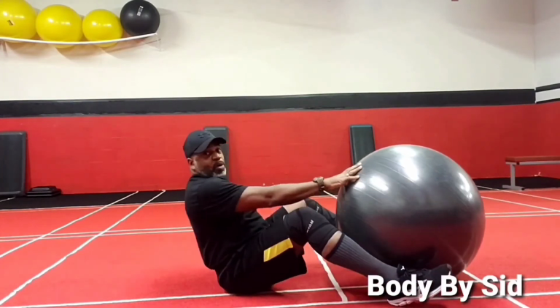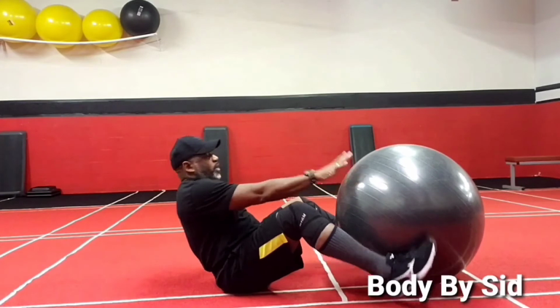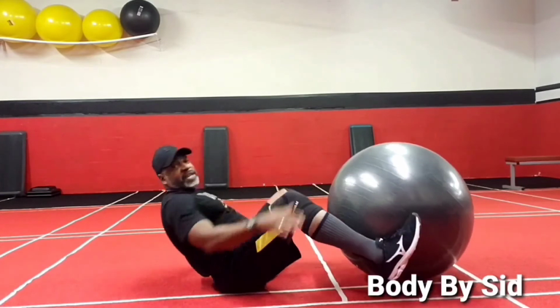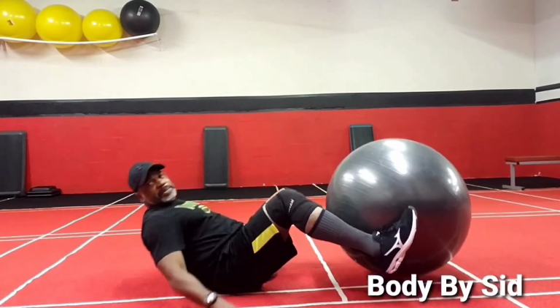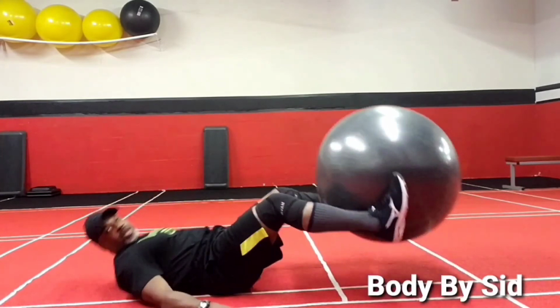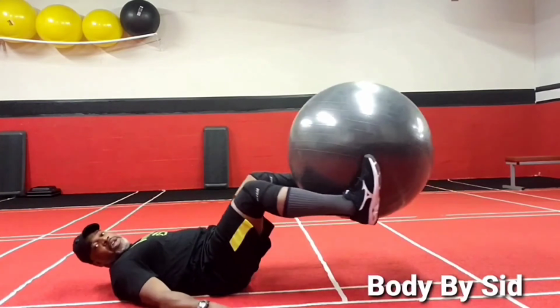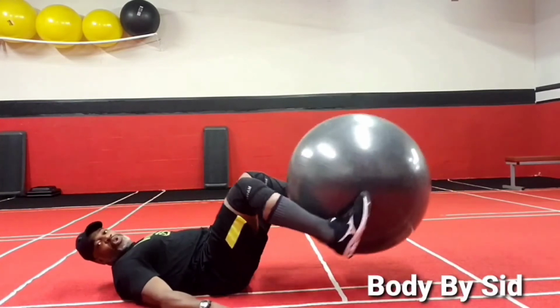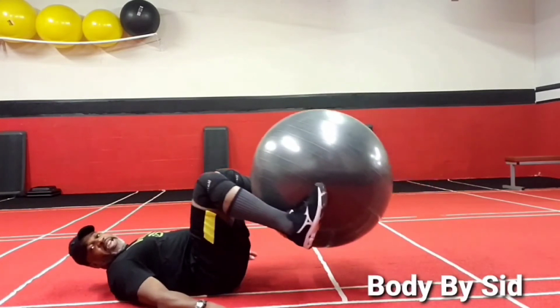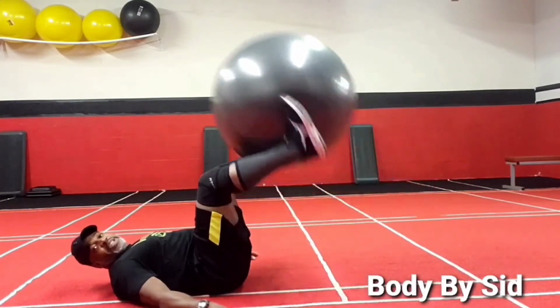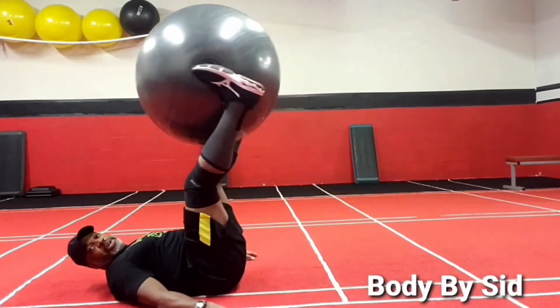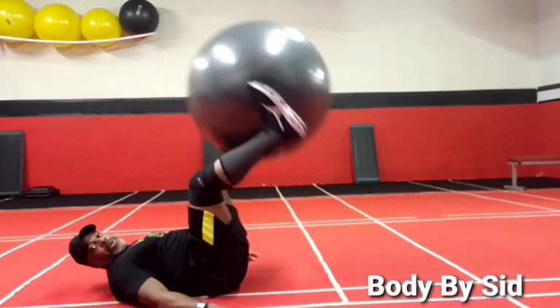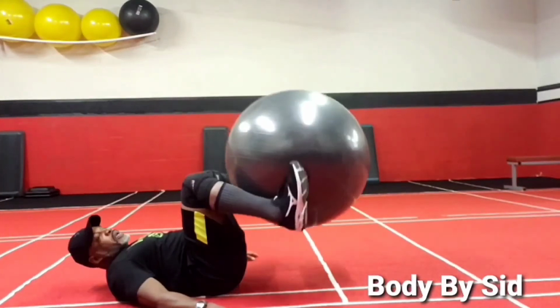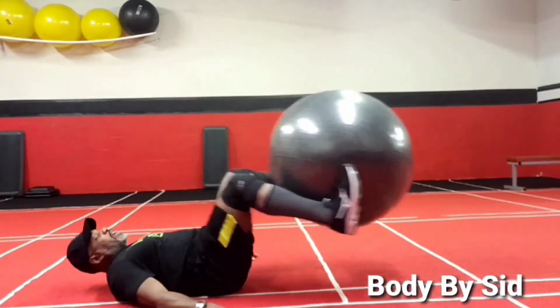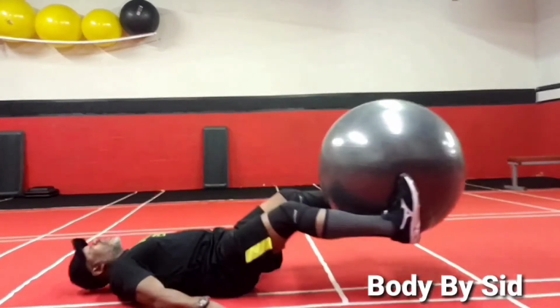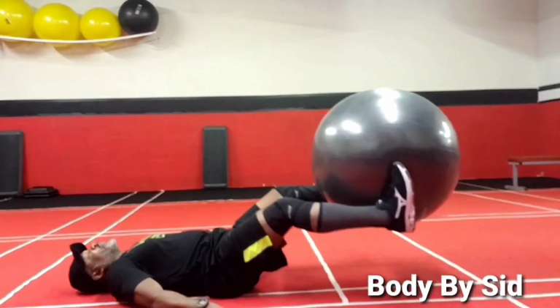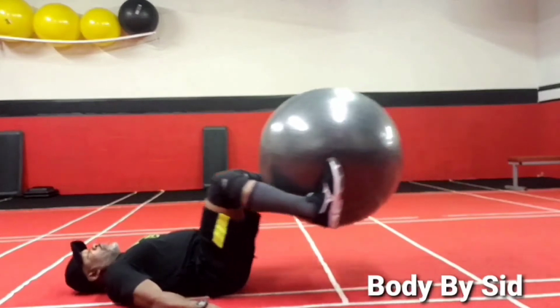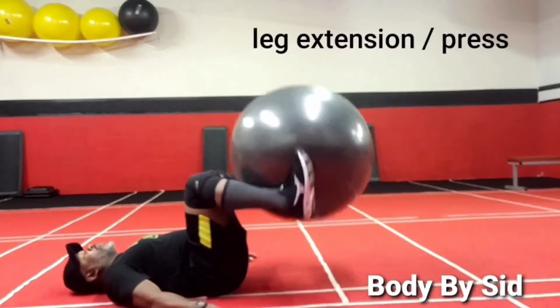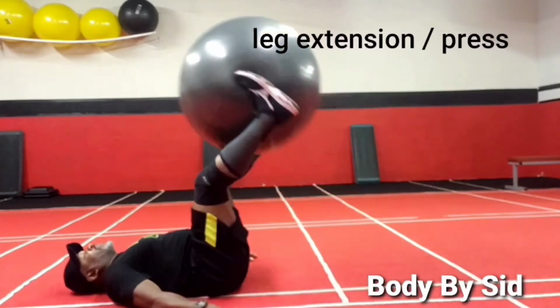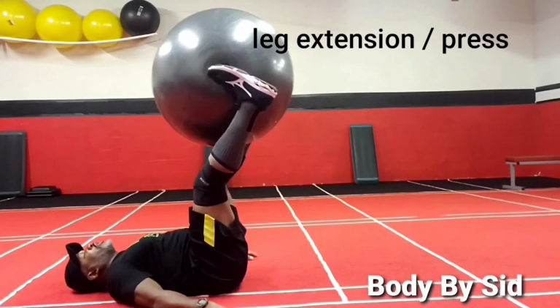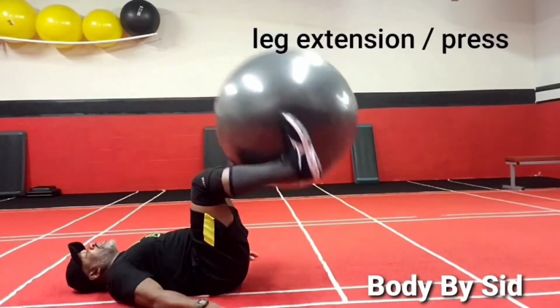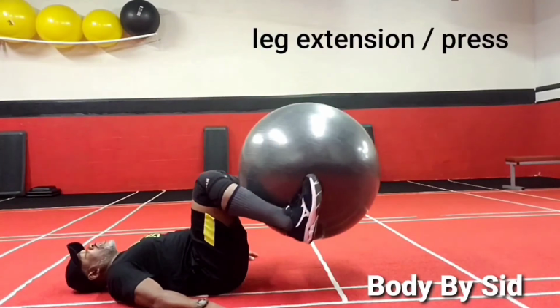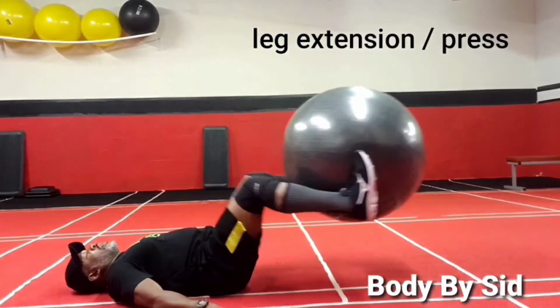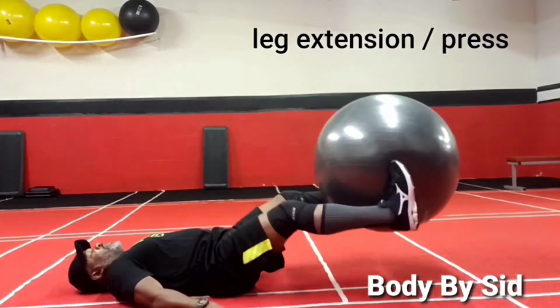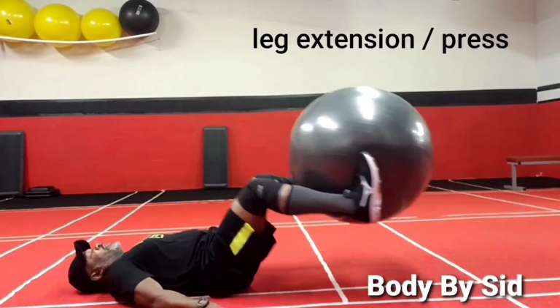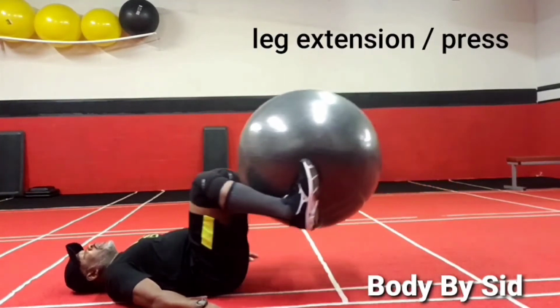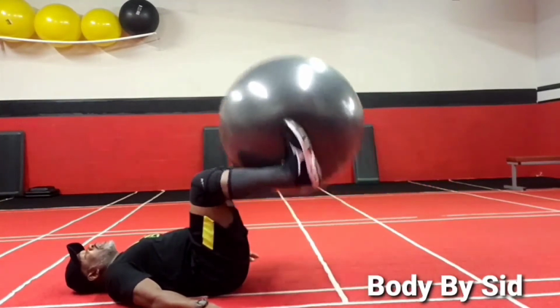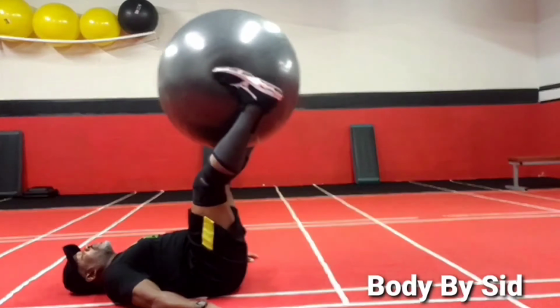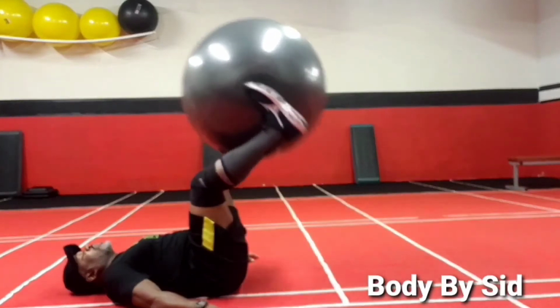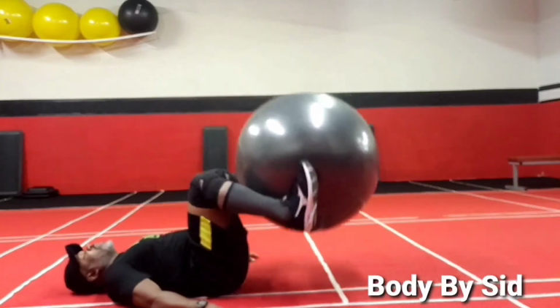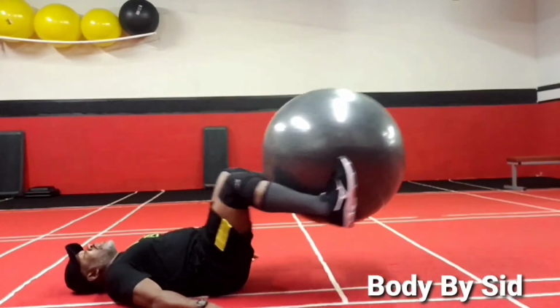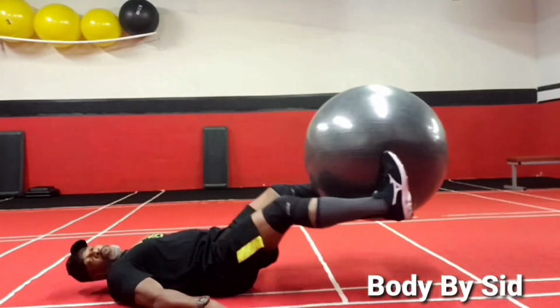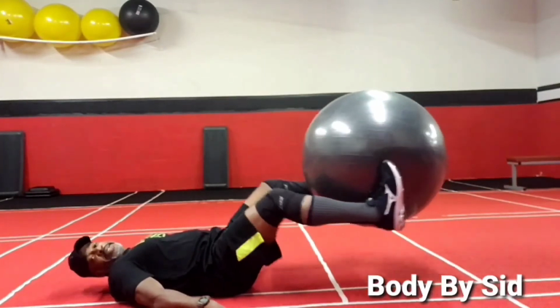Put the ball in your feet. You're going to do a leg extension, leg press, extension, press, extension, press.